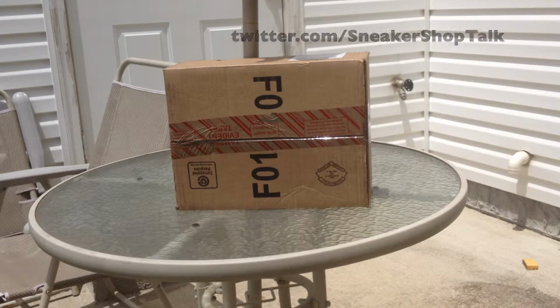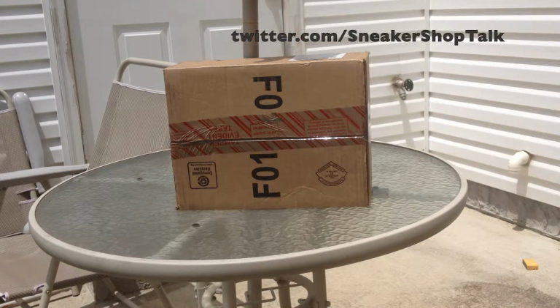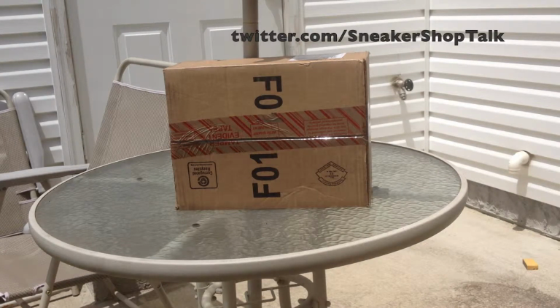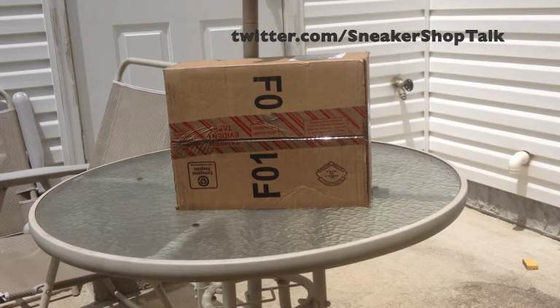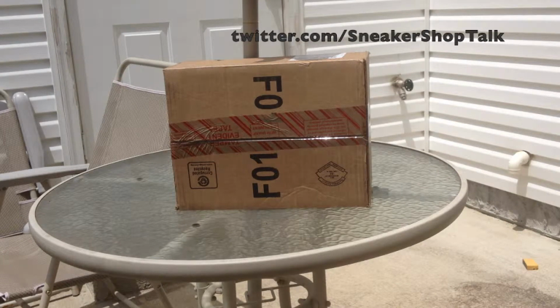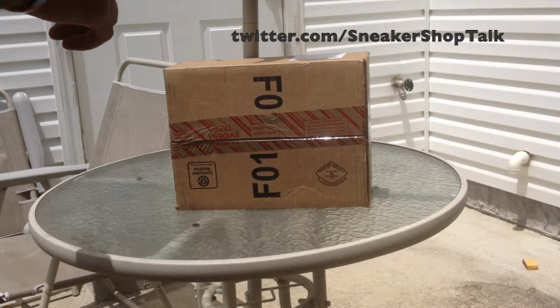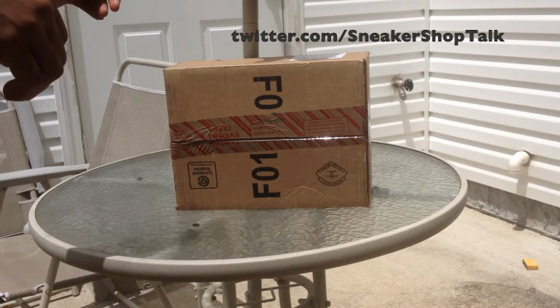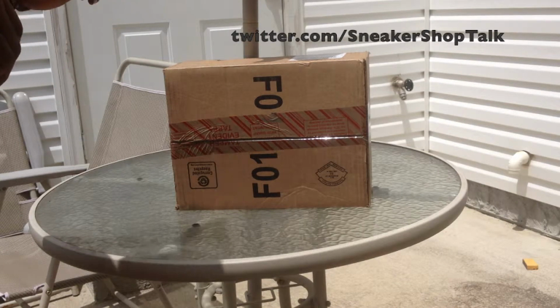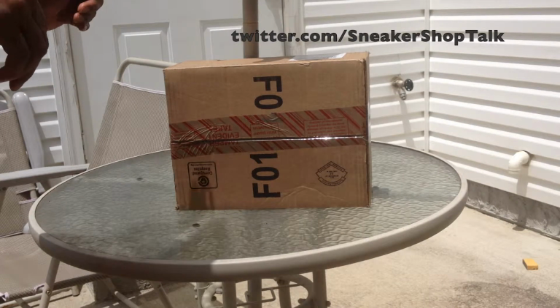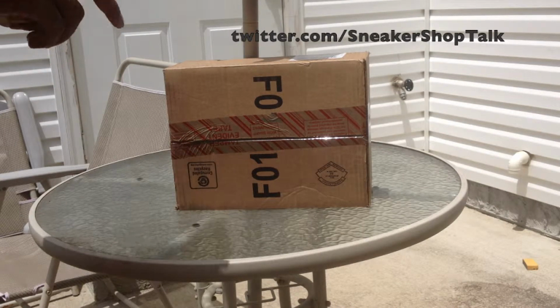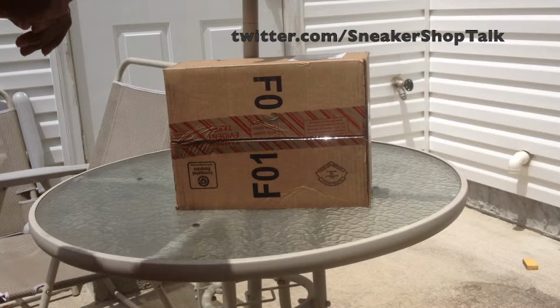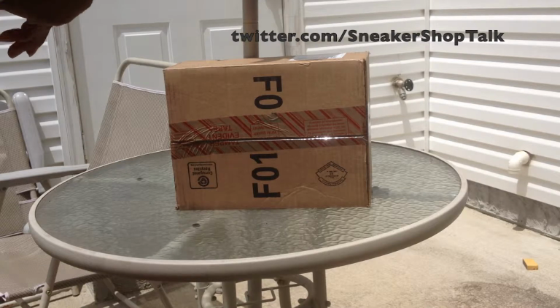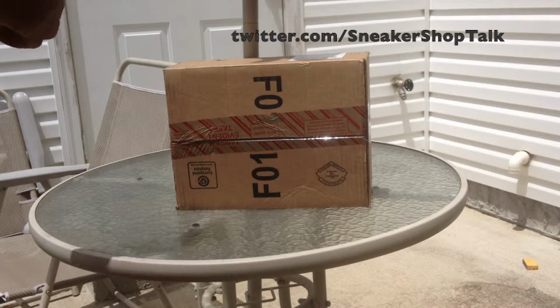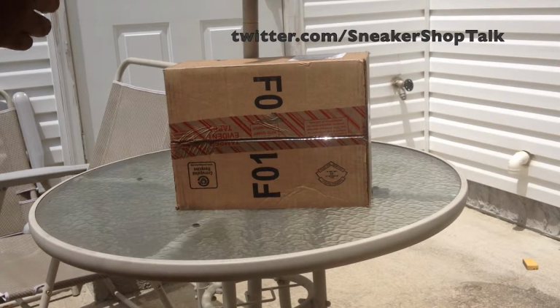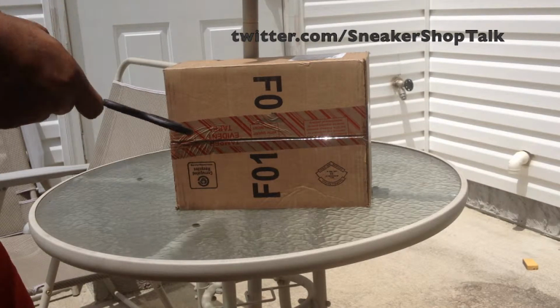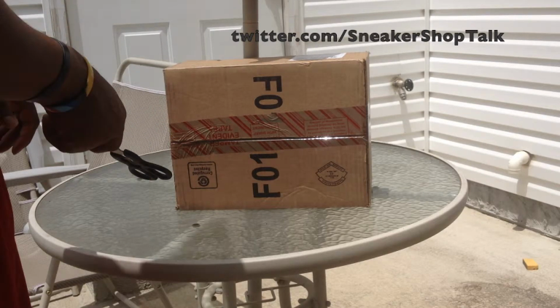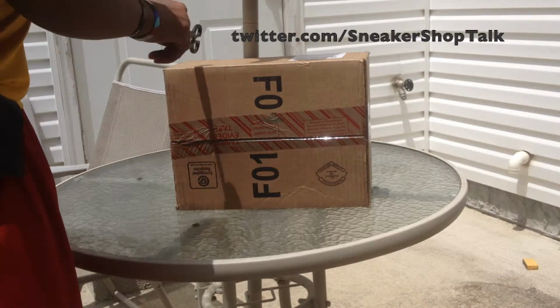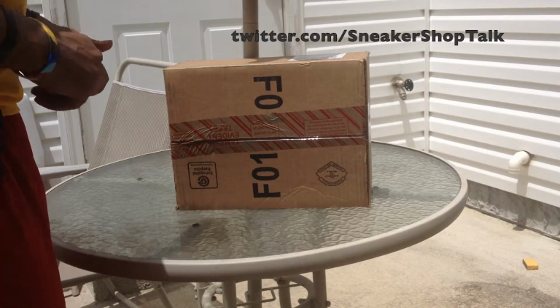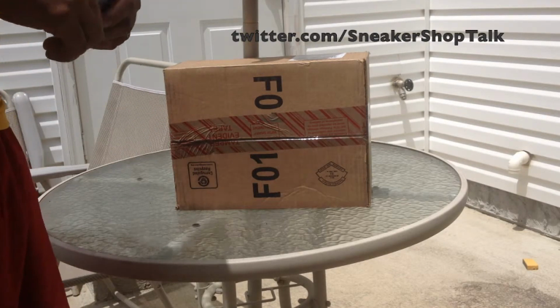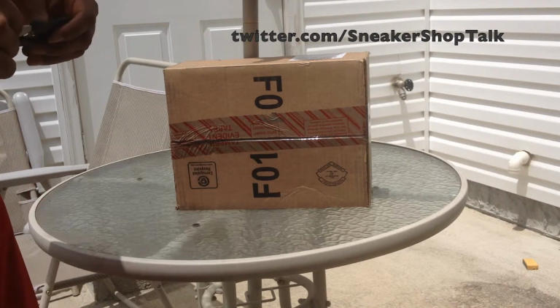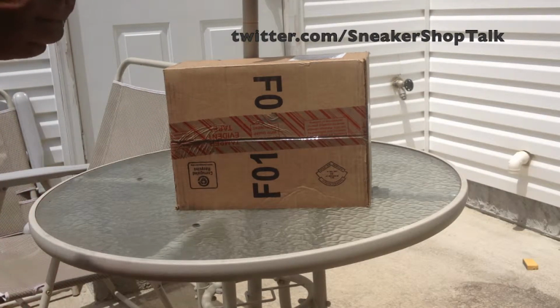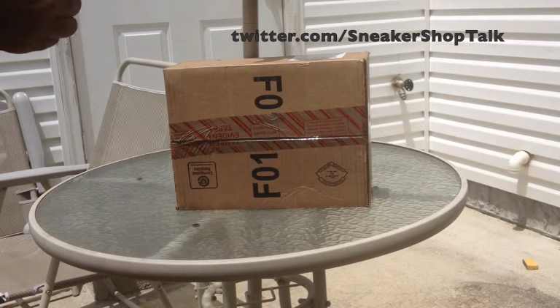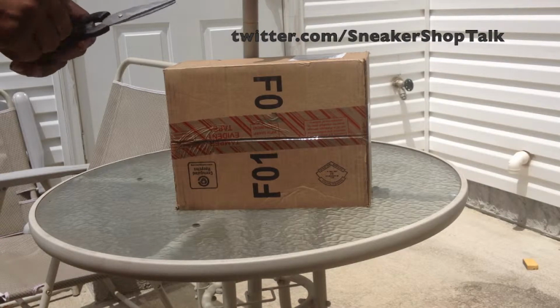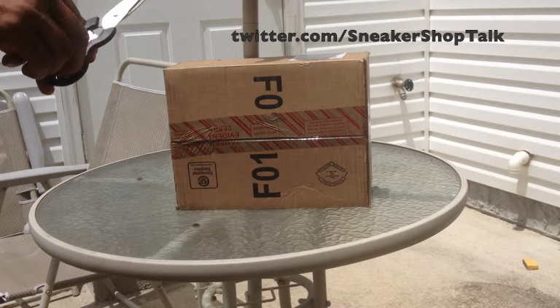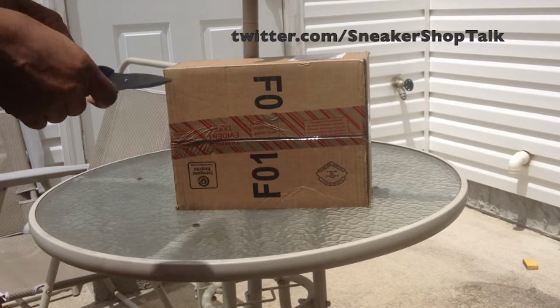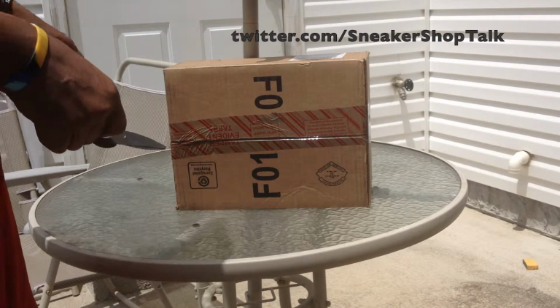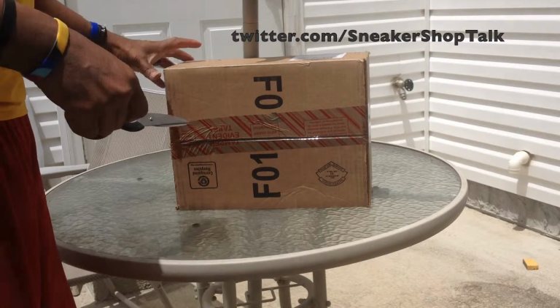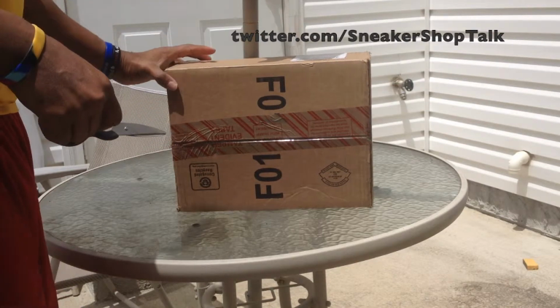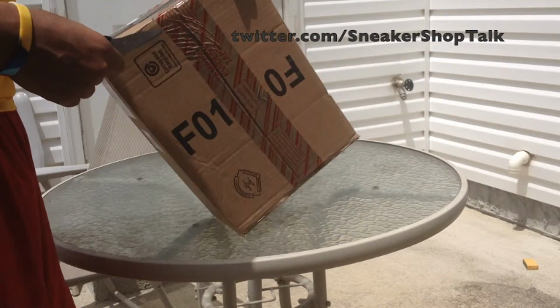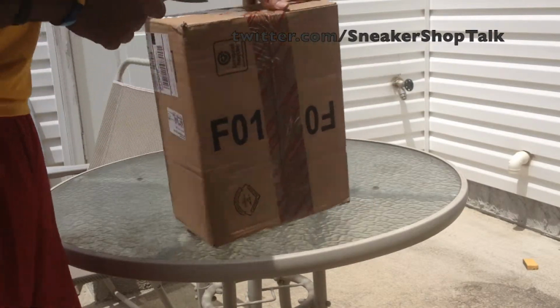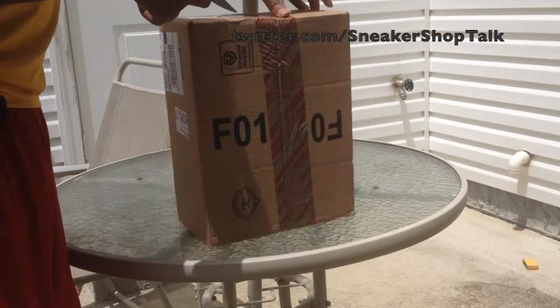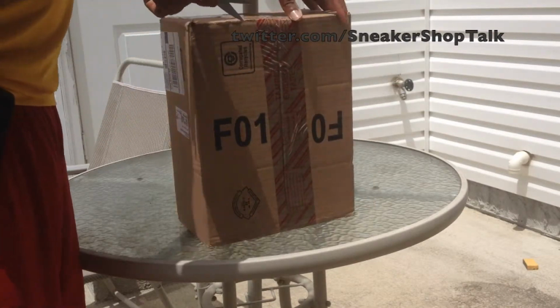Hey, what's going on everybody? It's your man, Air Jordan 14, back with a brand new video. I got home from the gym and this is what was awaiting me on my doorstep. So what we're going to do is open it, unbox it, and see what we got today.